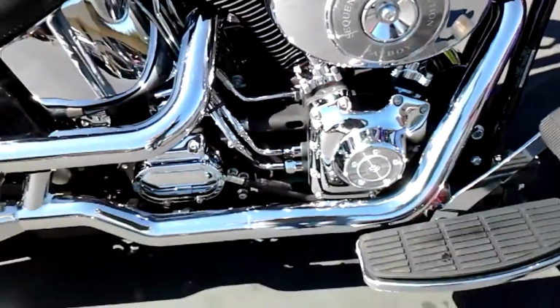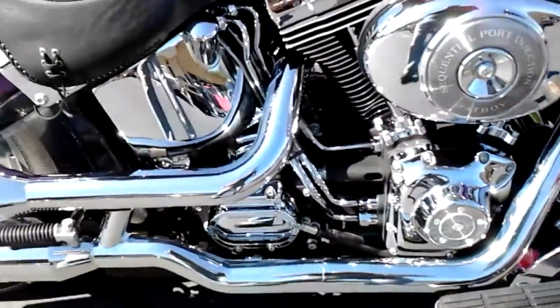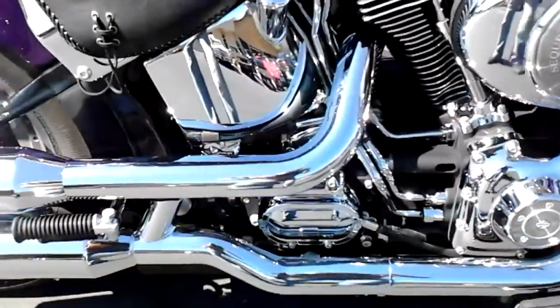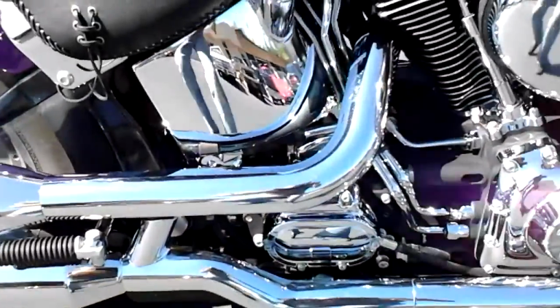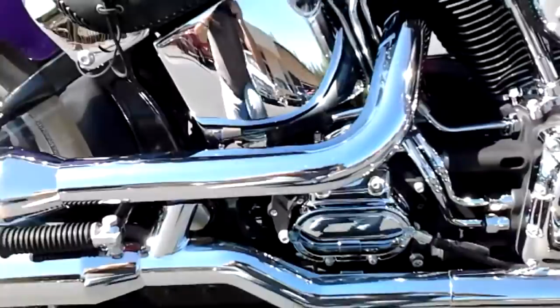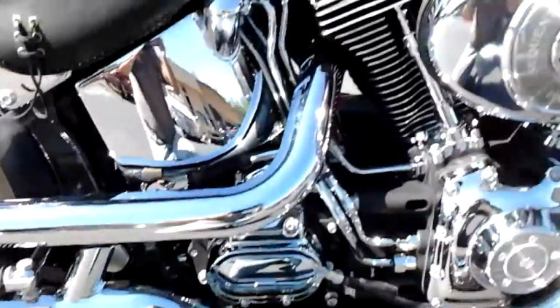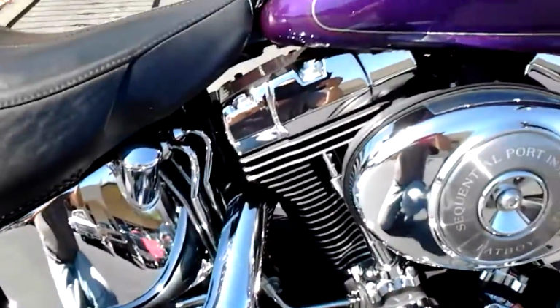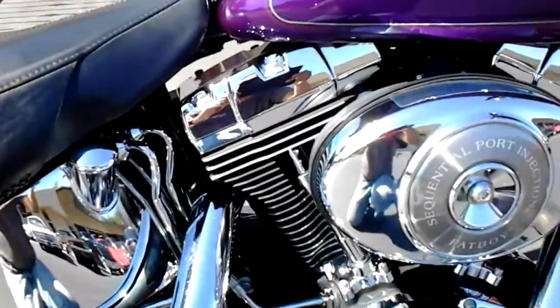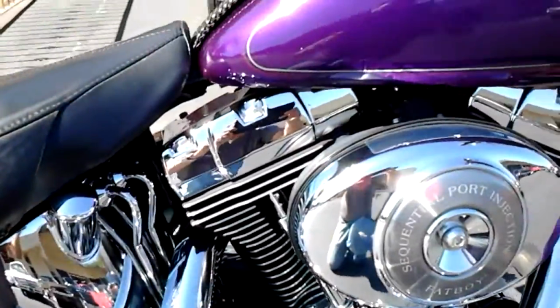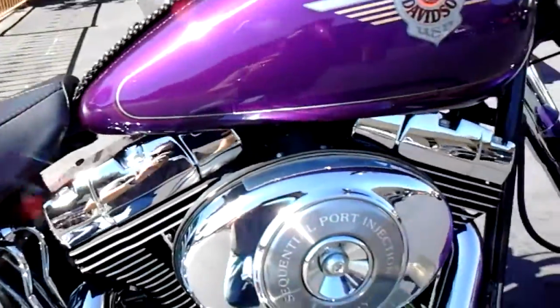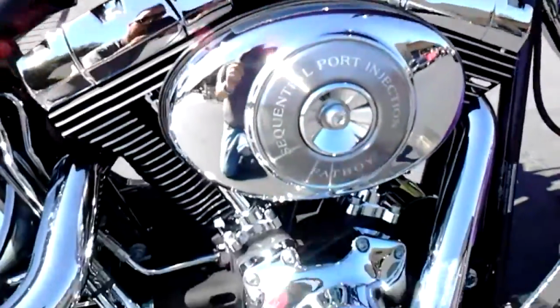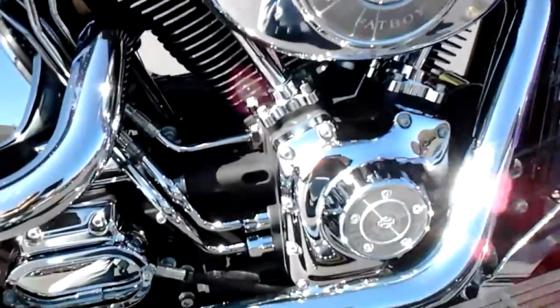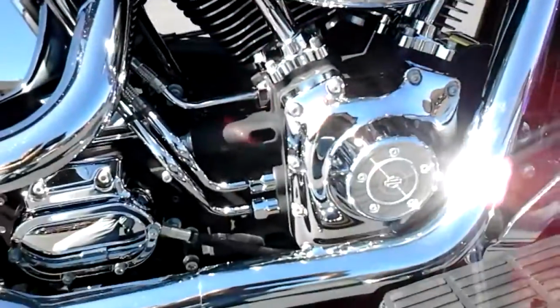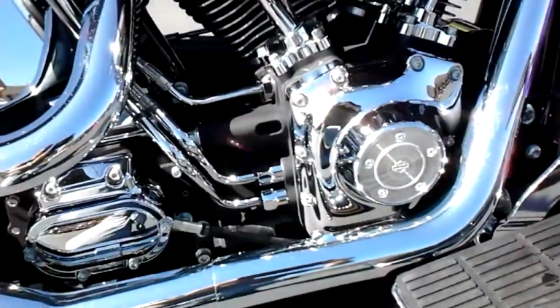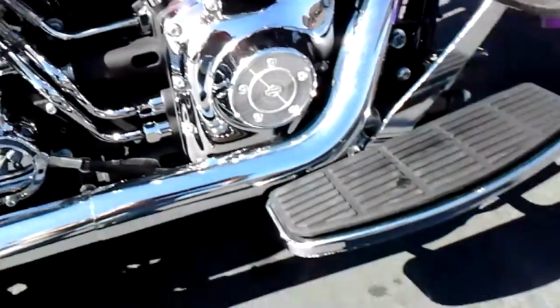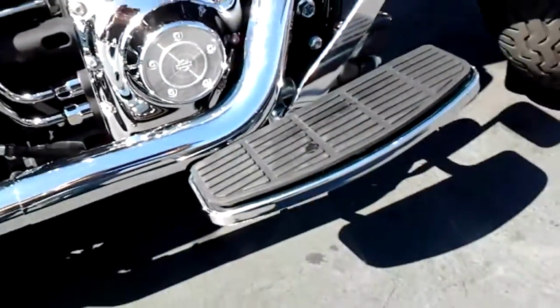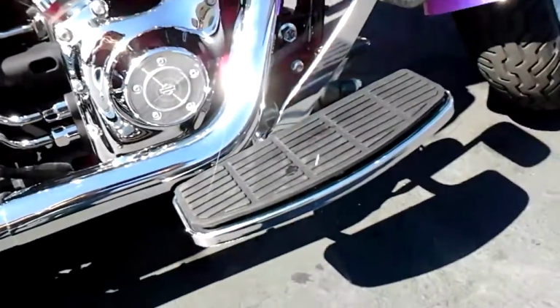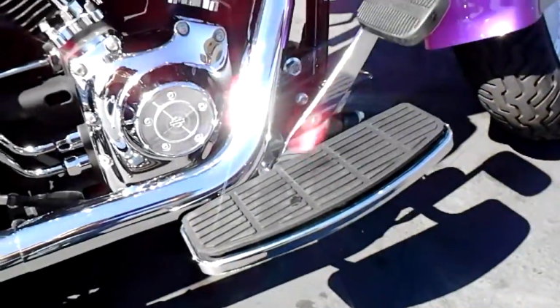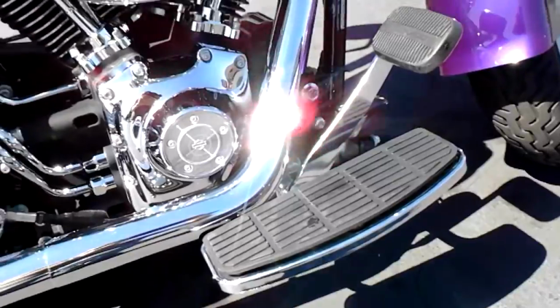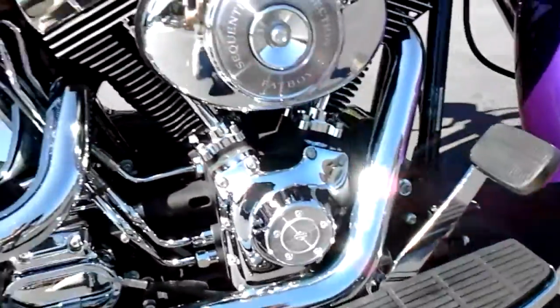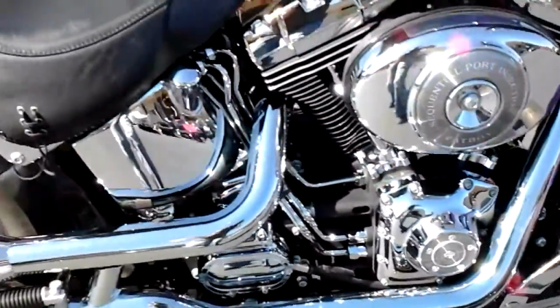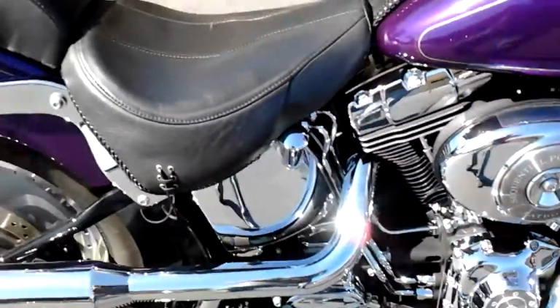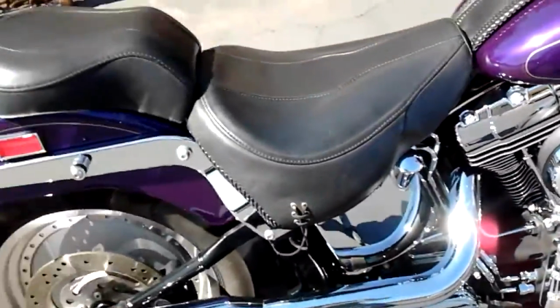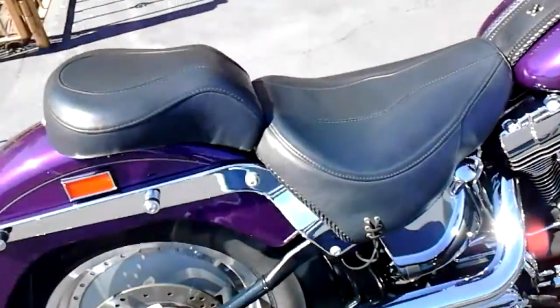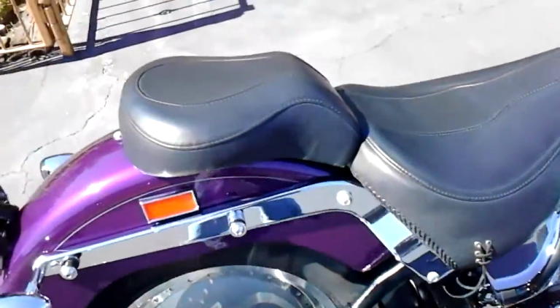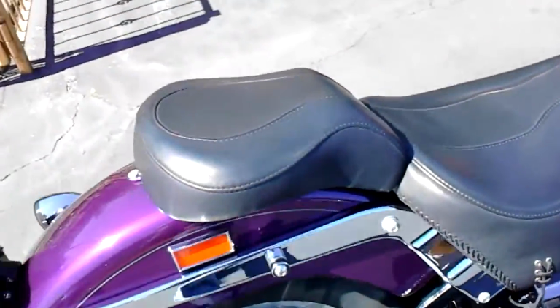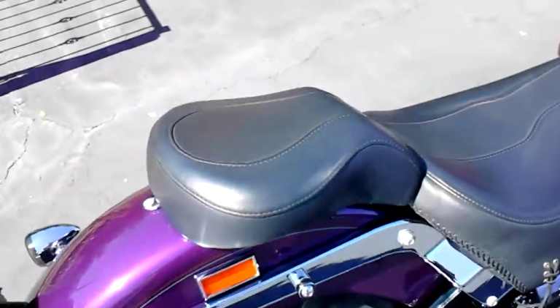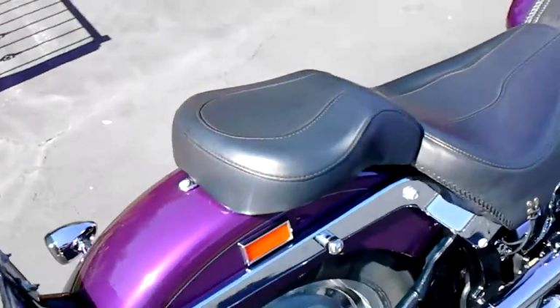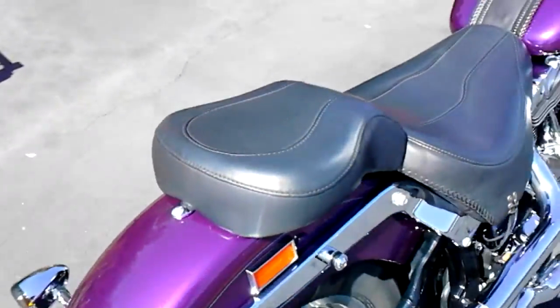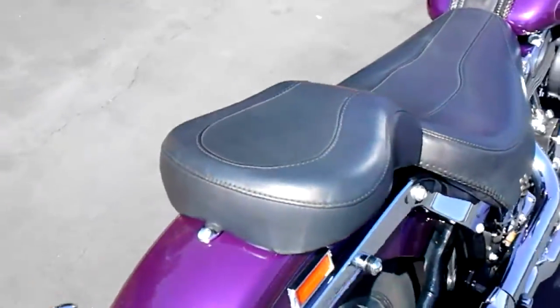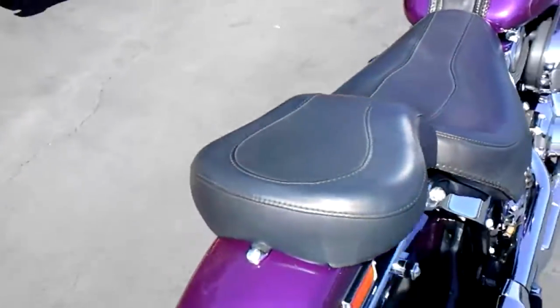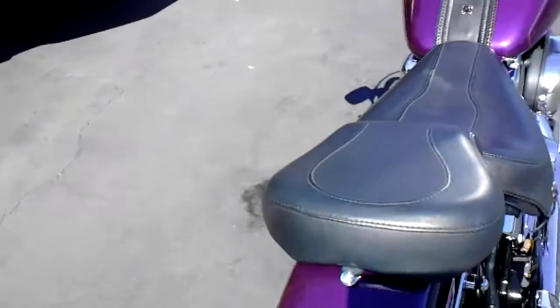A lot of chrome on this. It's got the chrome oil tank, the chrome cylinder heads, all the chrome covers, the floorboards, and the comfortable little lady seat on the back.